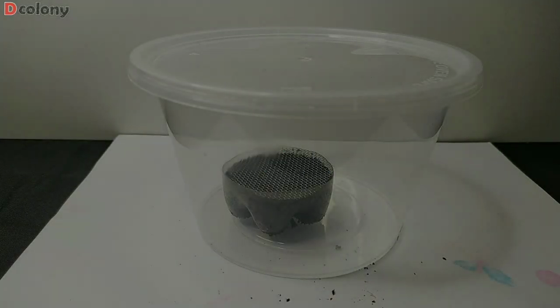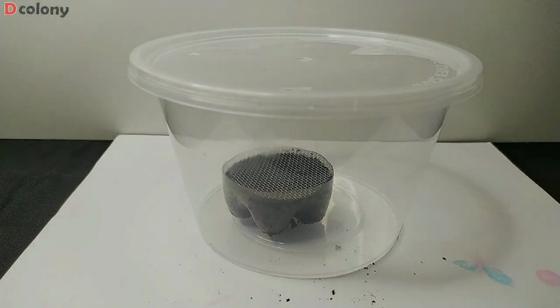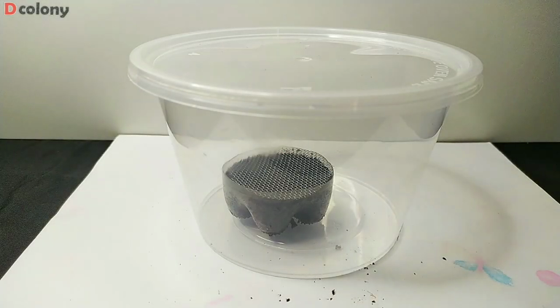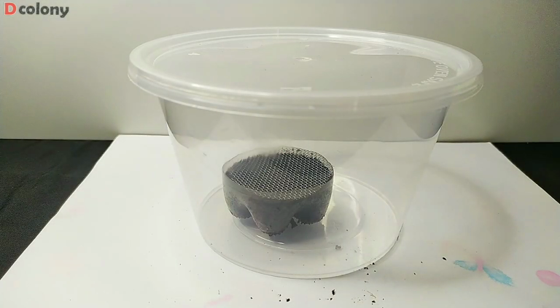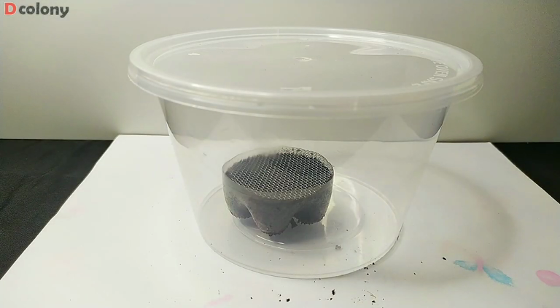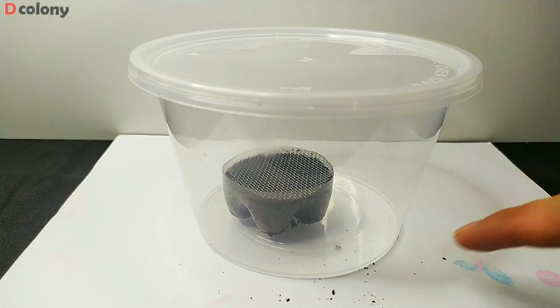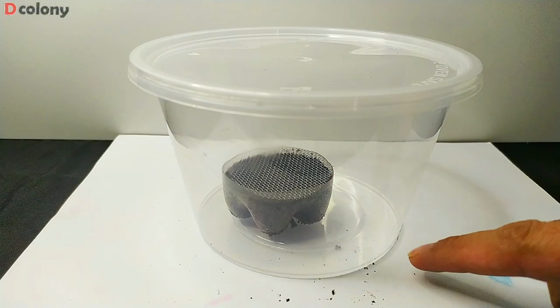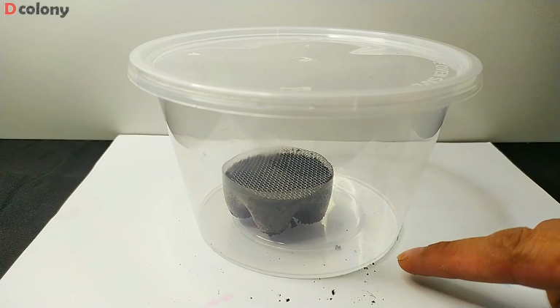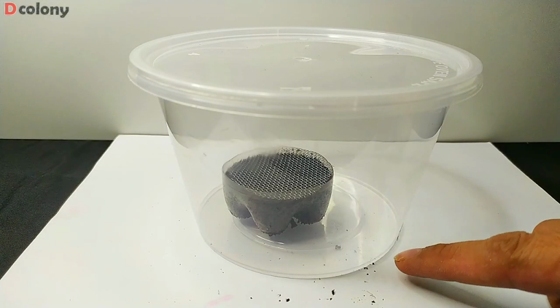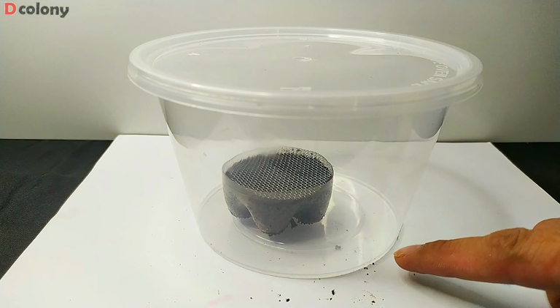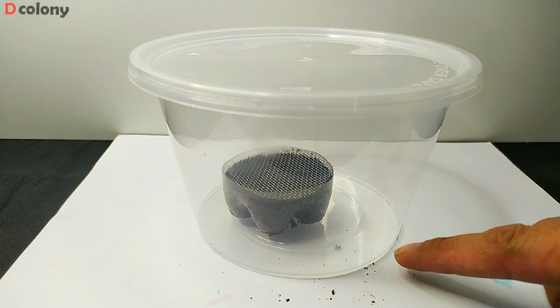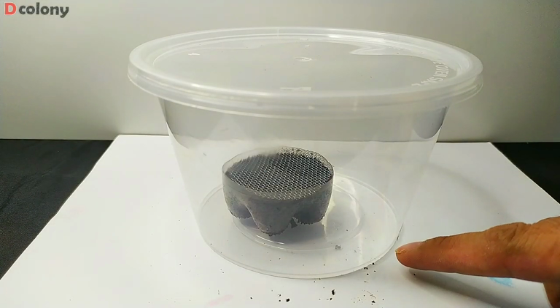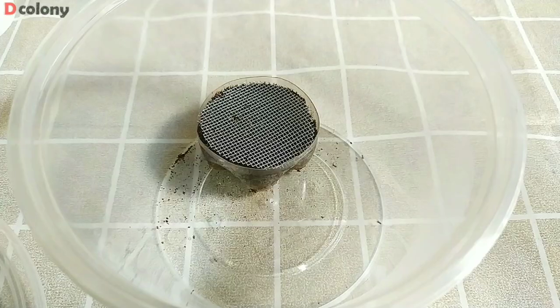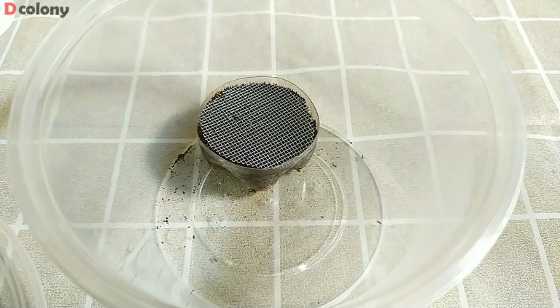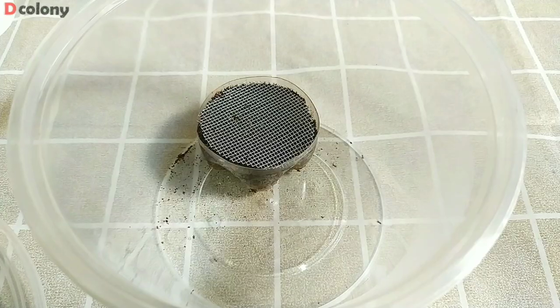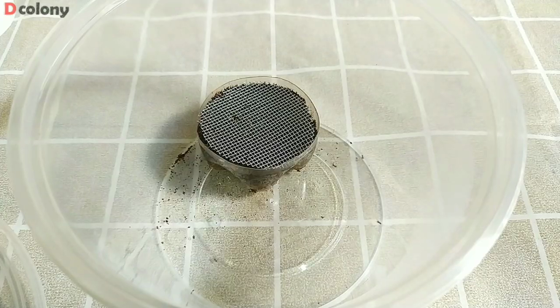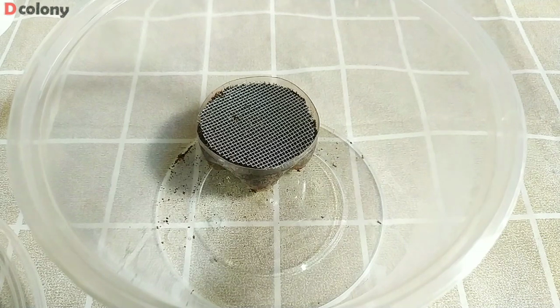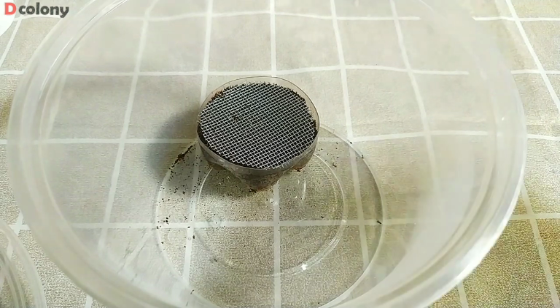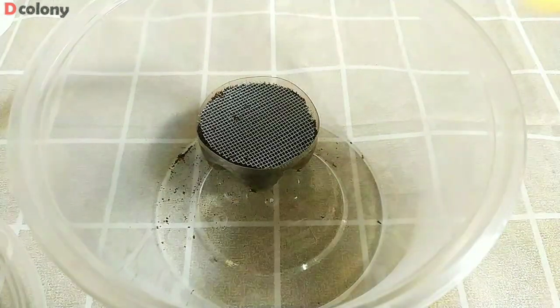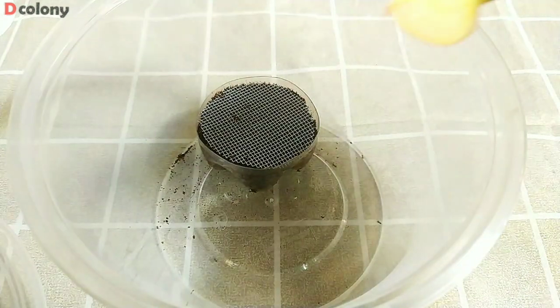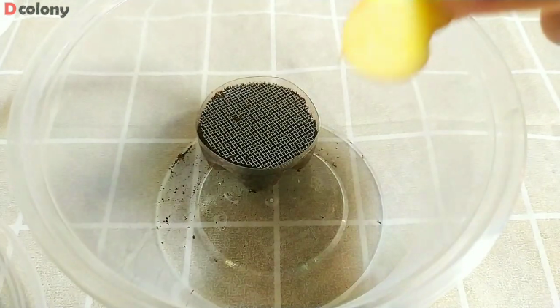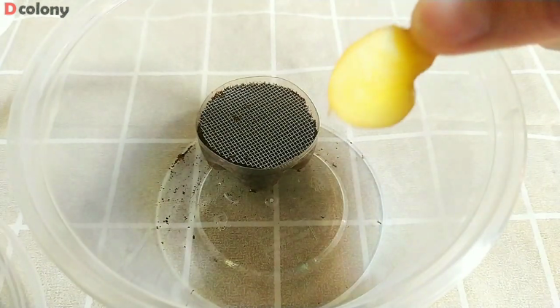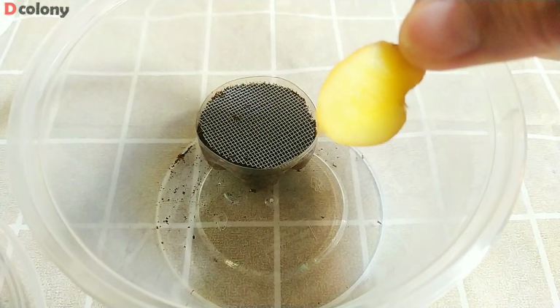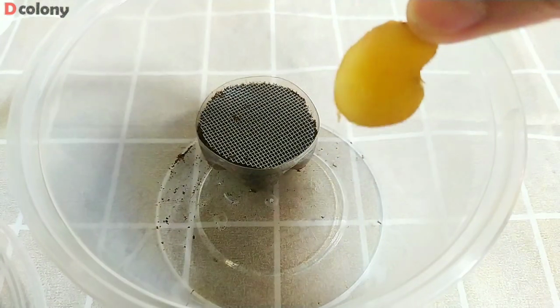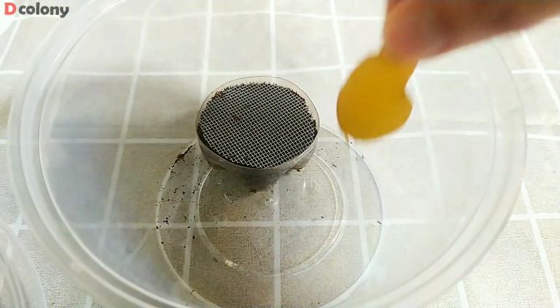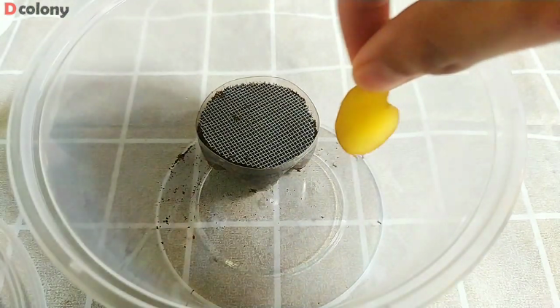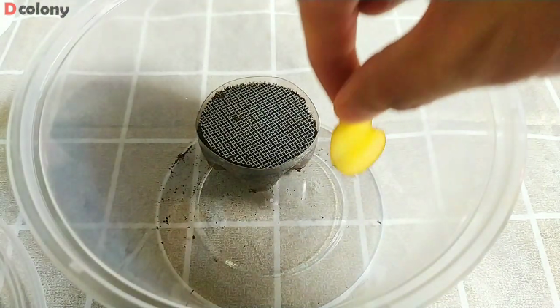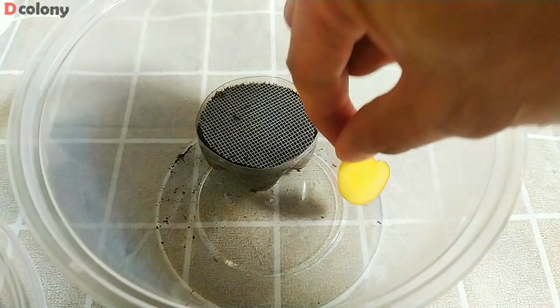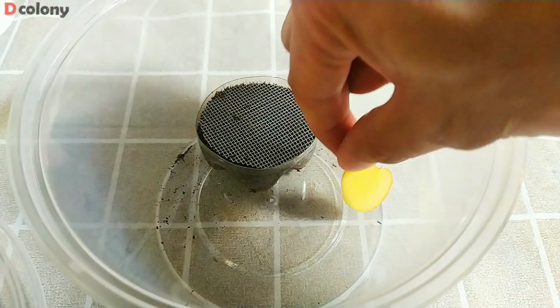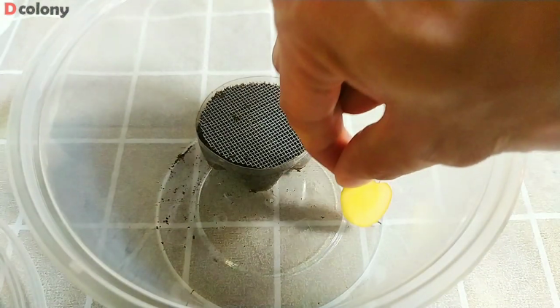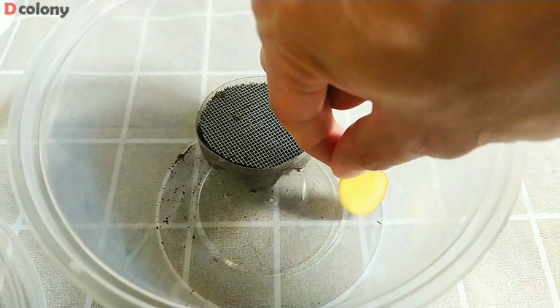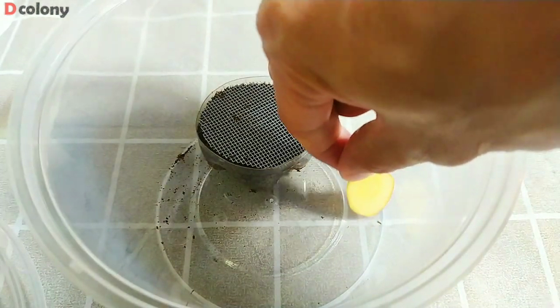Some baby crickets have started to emerge. We can now offer them some food, and a slice of potato or carrot to hydrate them.